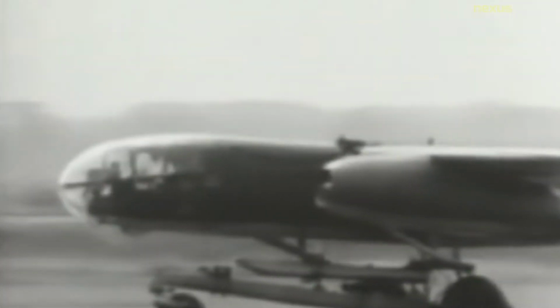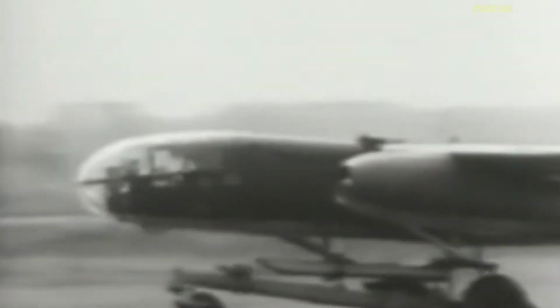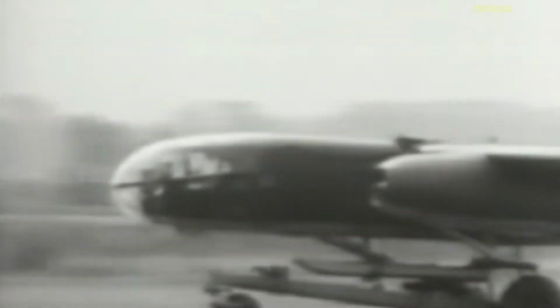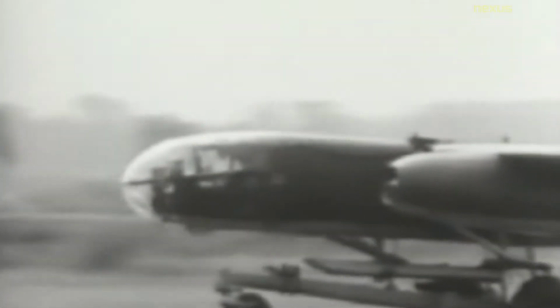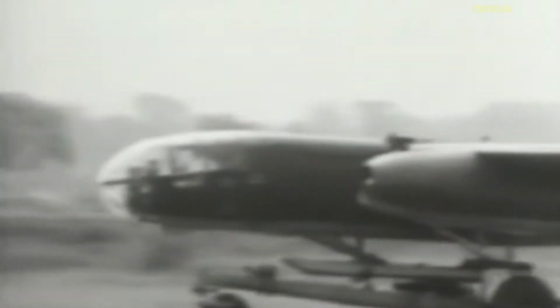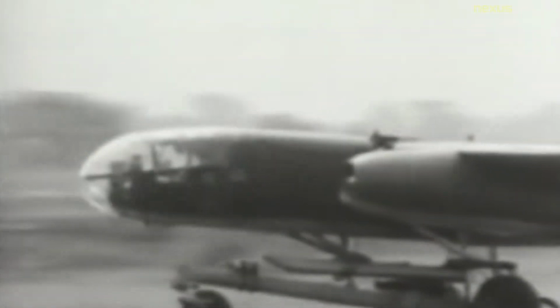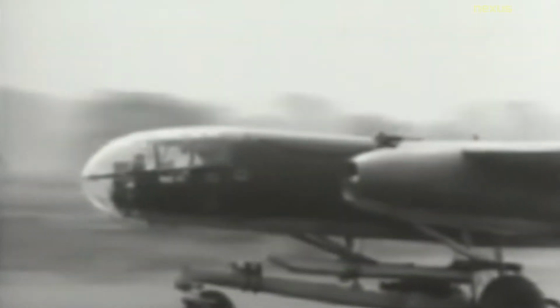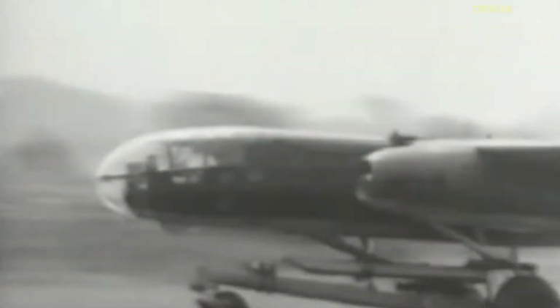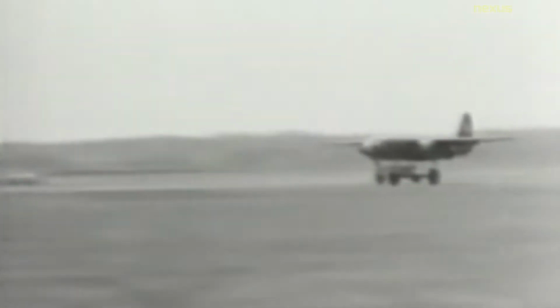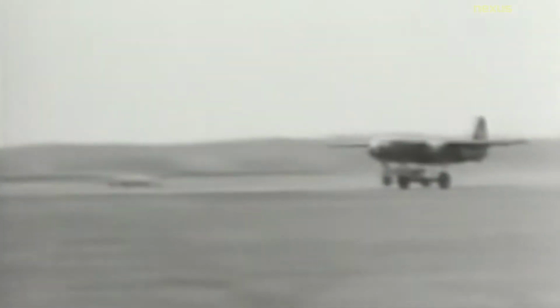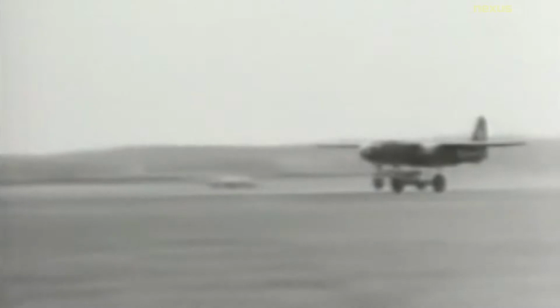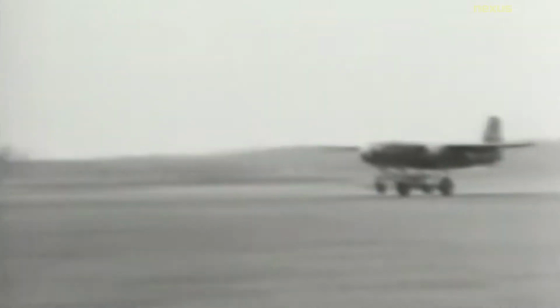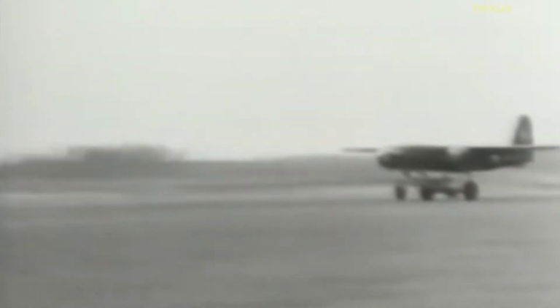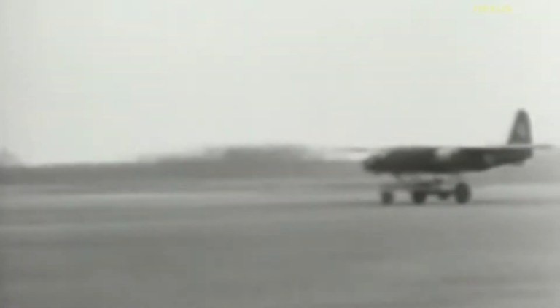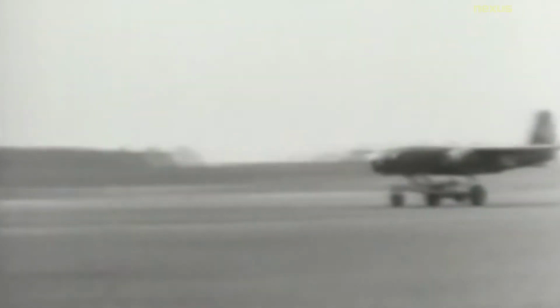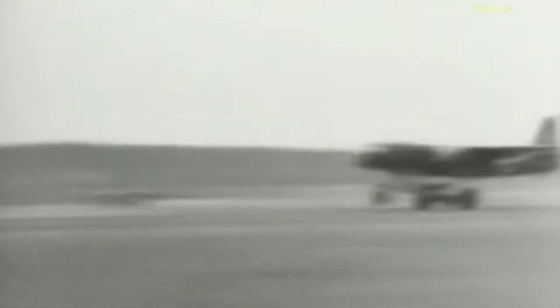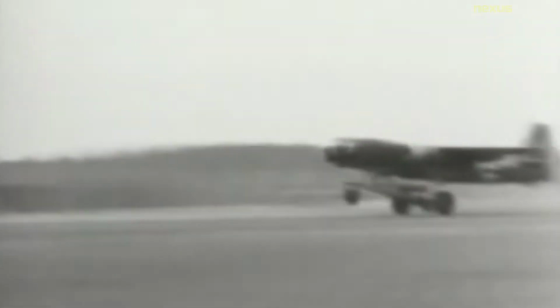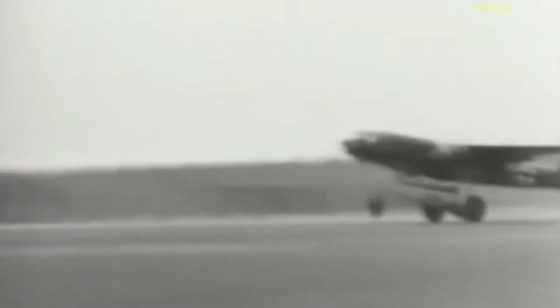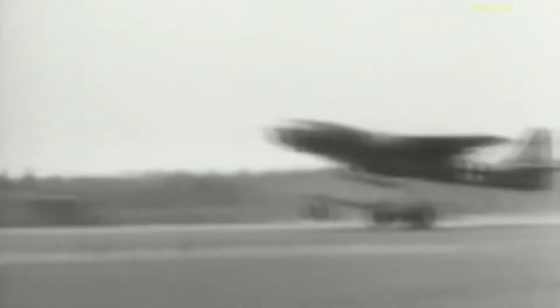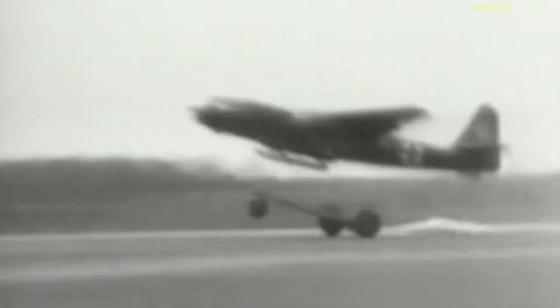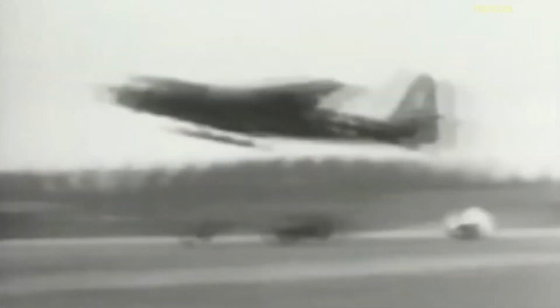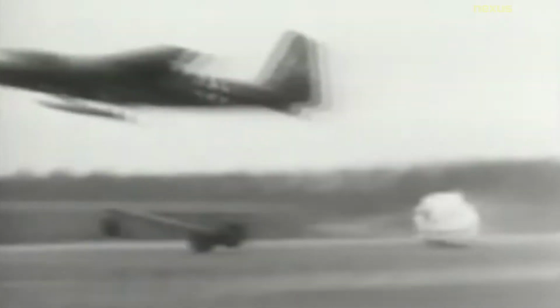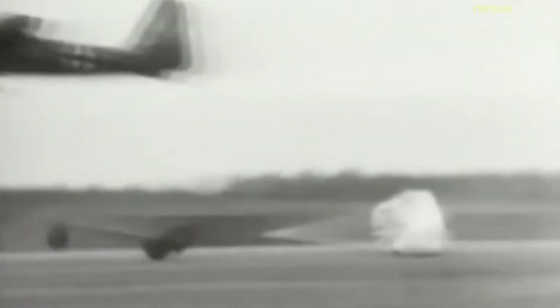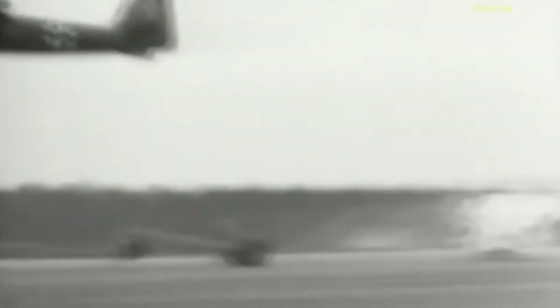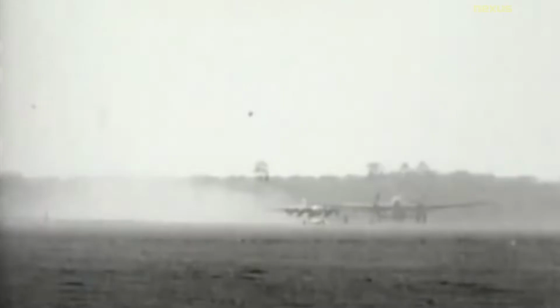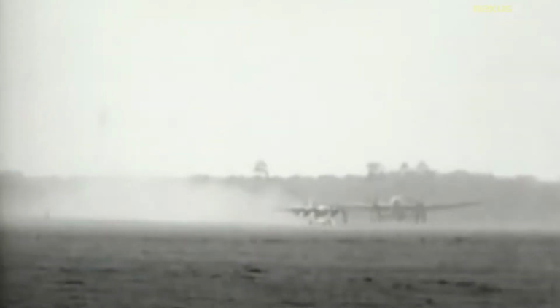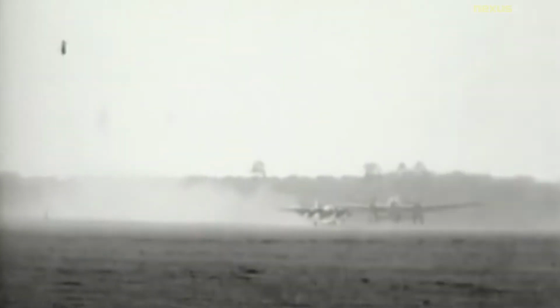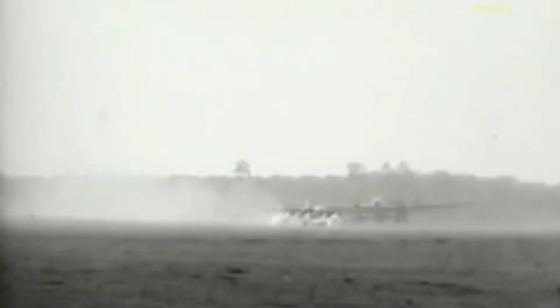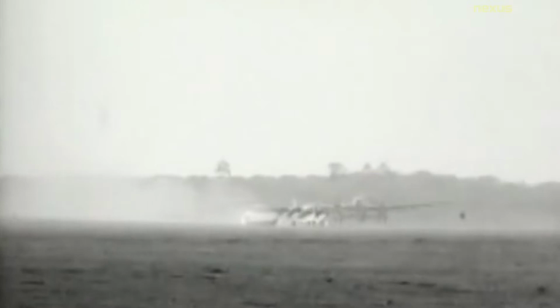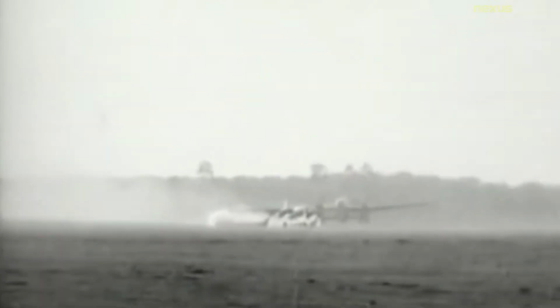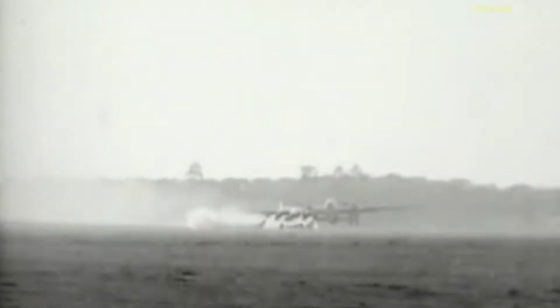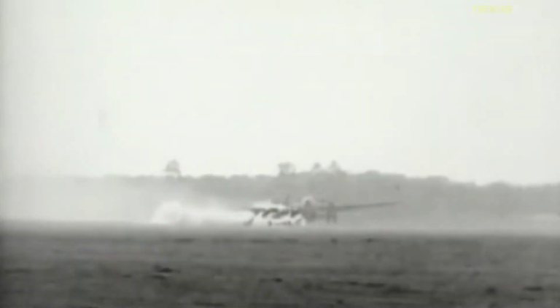In late 1940, the Nazi Ministry of Aviation offered a tender for a jet-powered high-speed reconnaissance aircraft with a range of 2,156 kilometers.